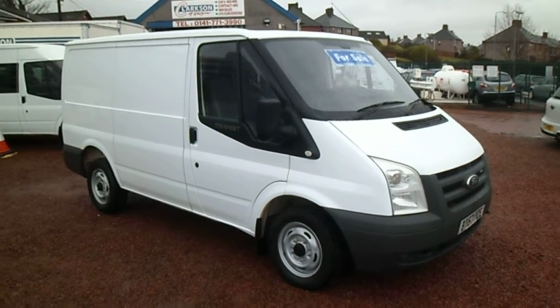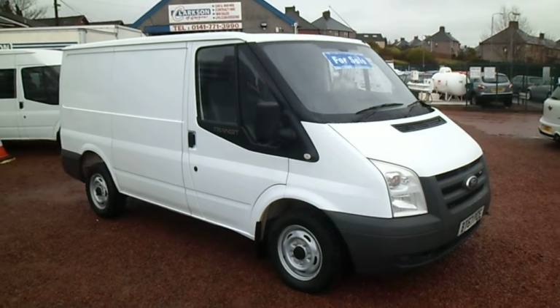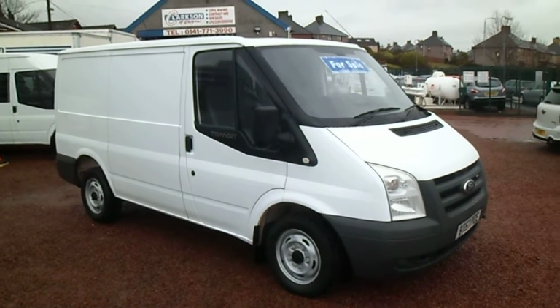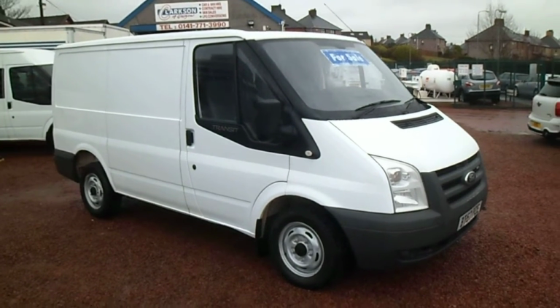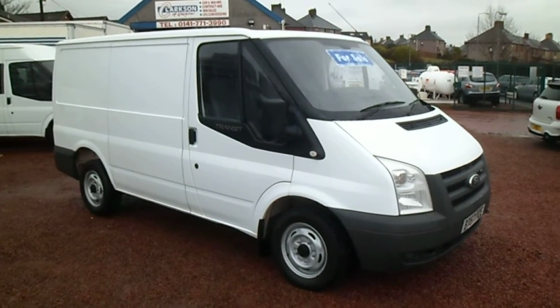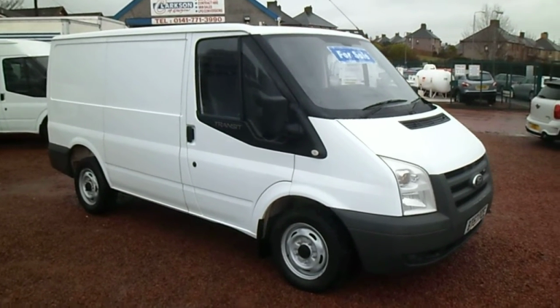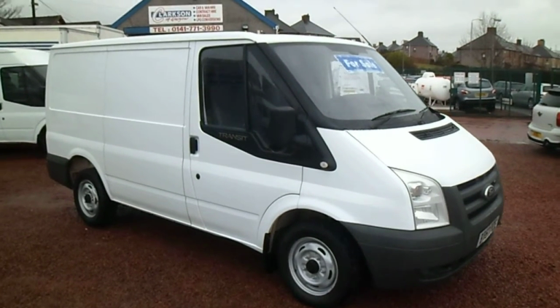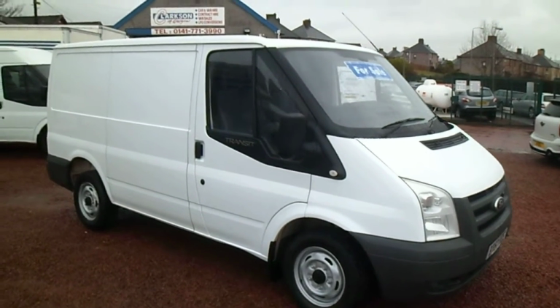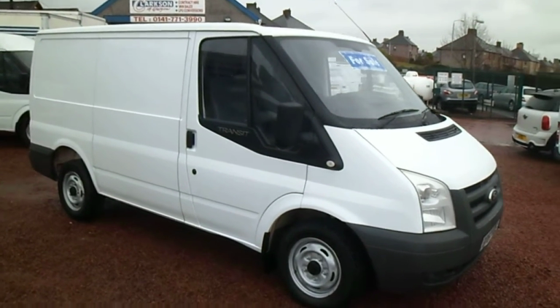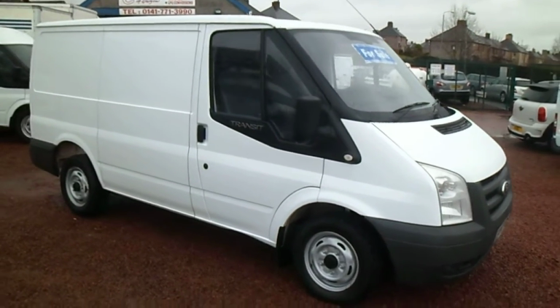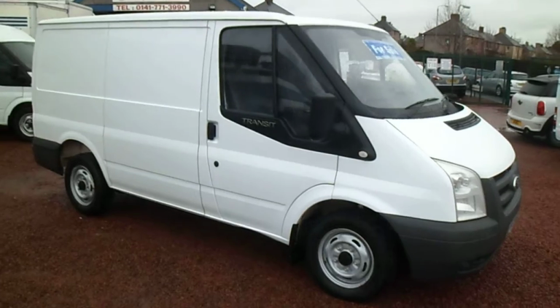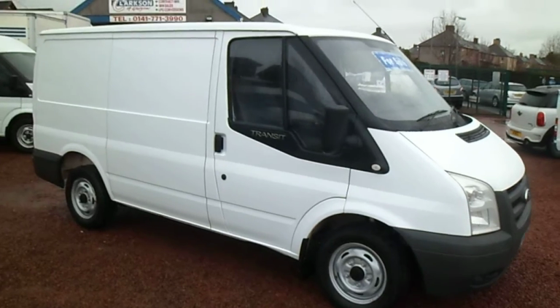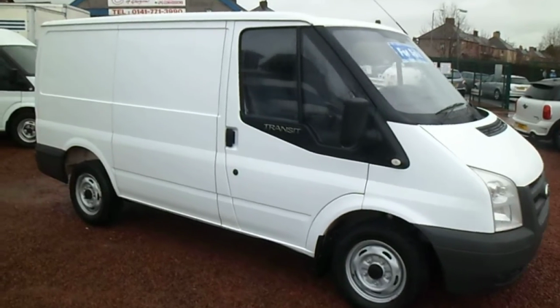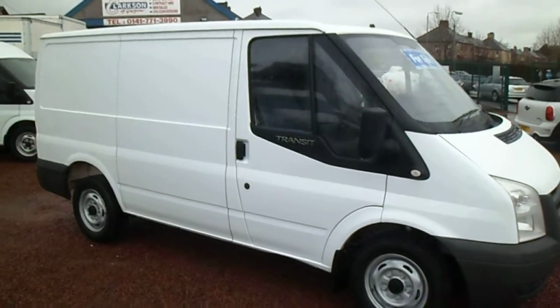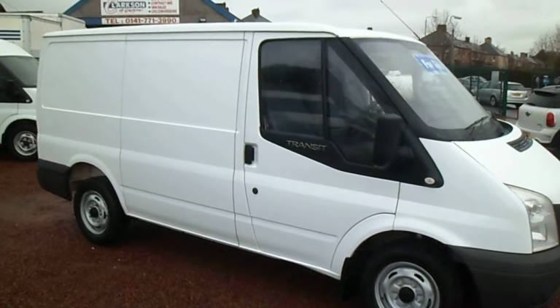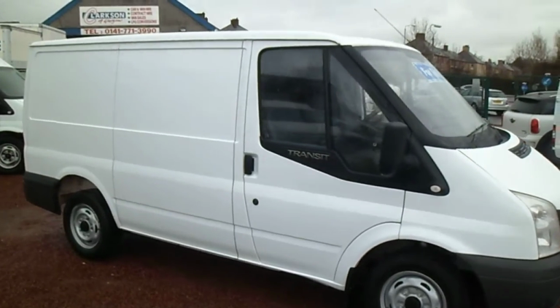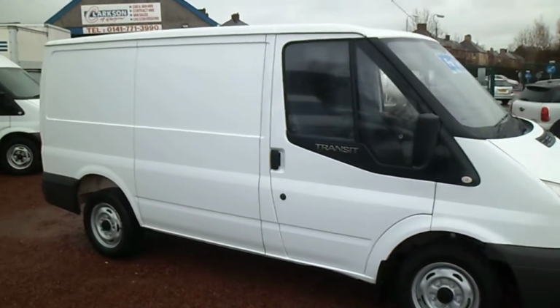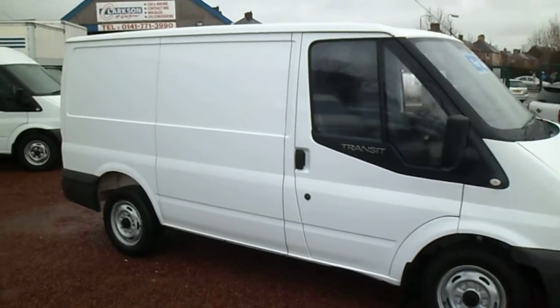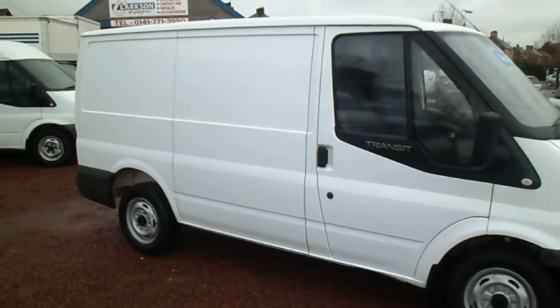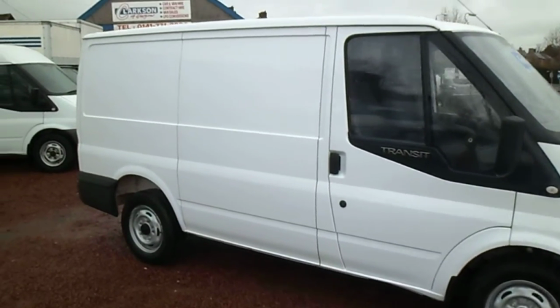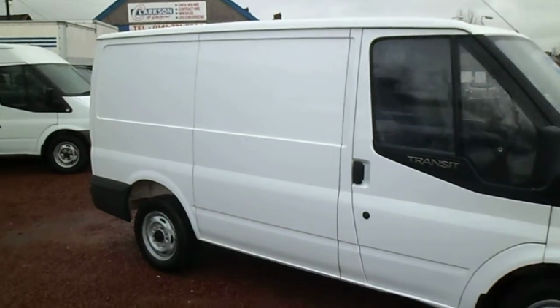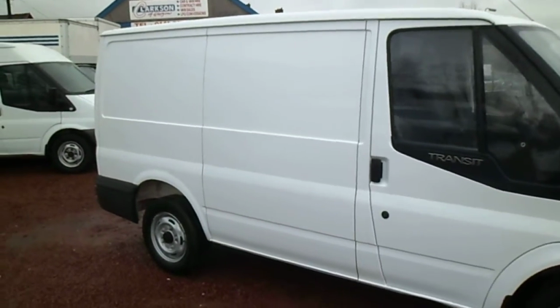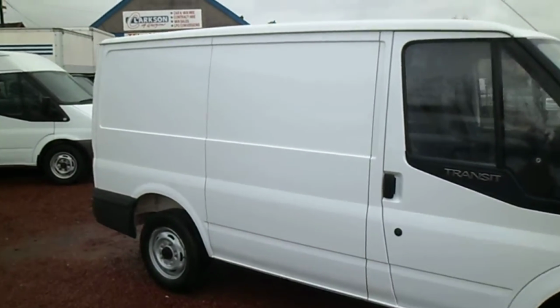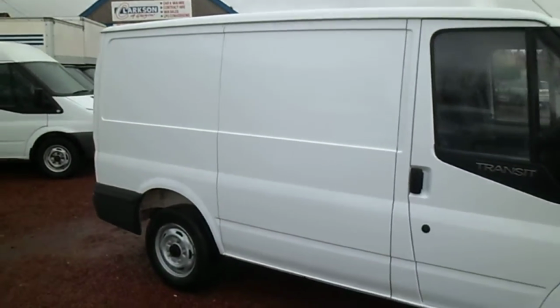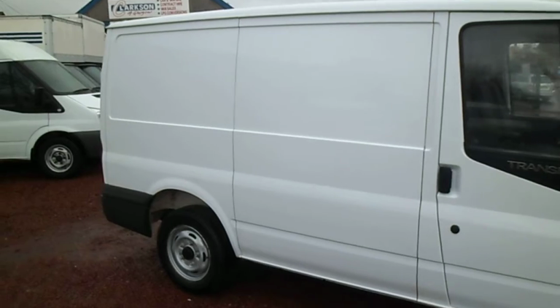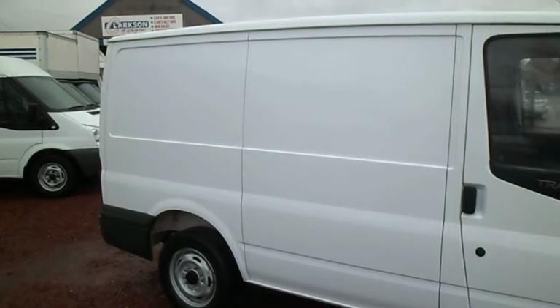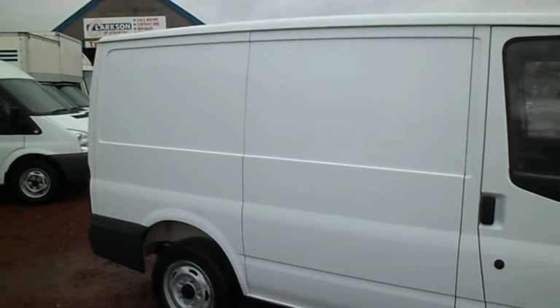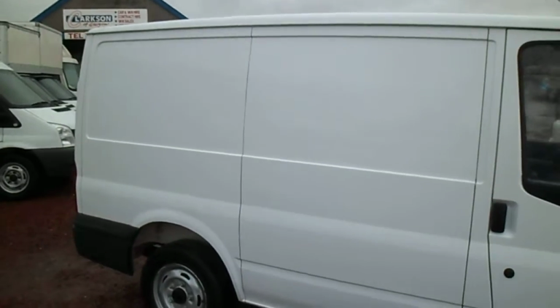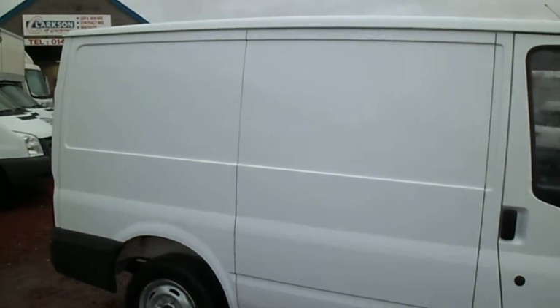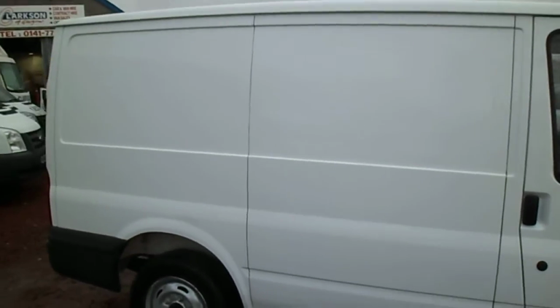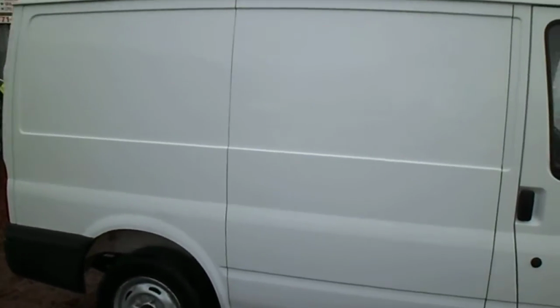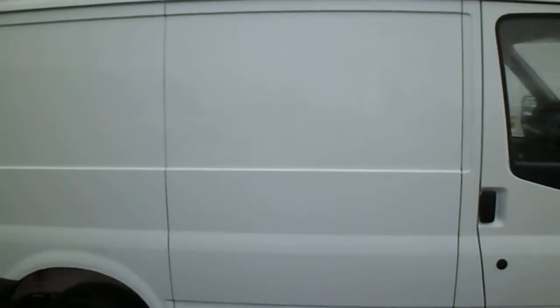Right, here we go. Third time lucky. Hopefully the mobile phone won't ring again. This one here, it's a 2007 — a late 2007, a November 2007 on the 57 plate.